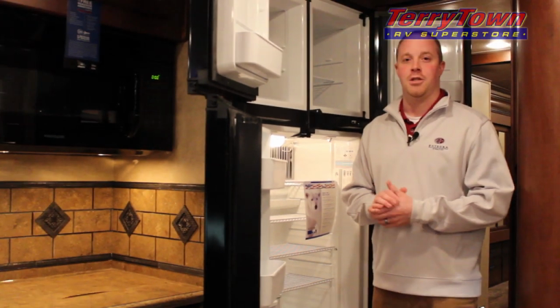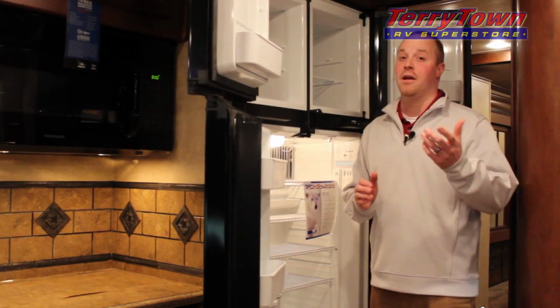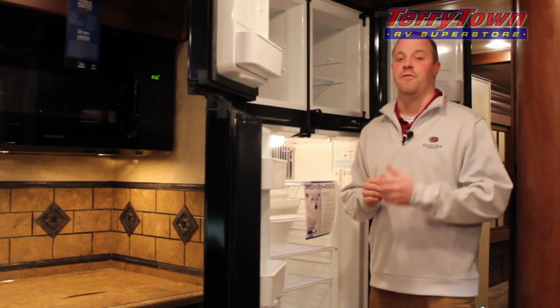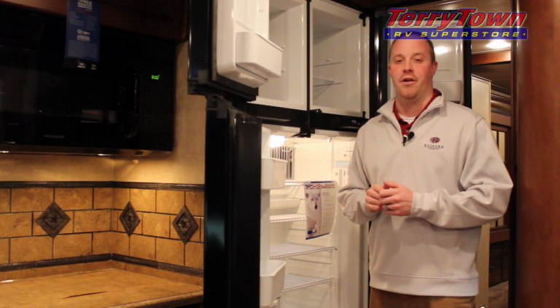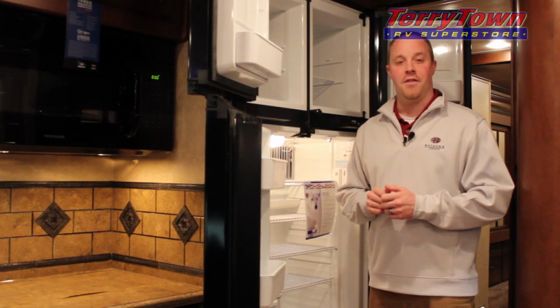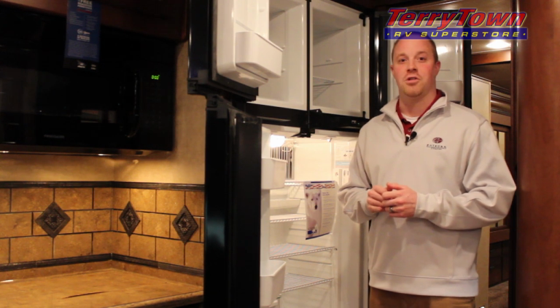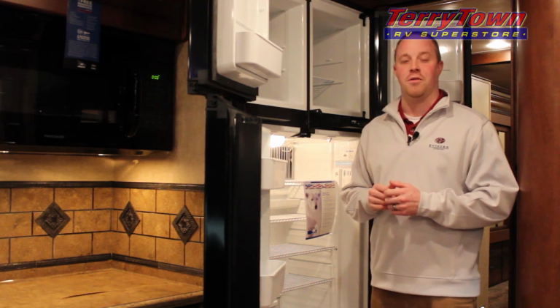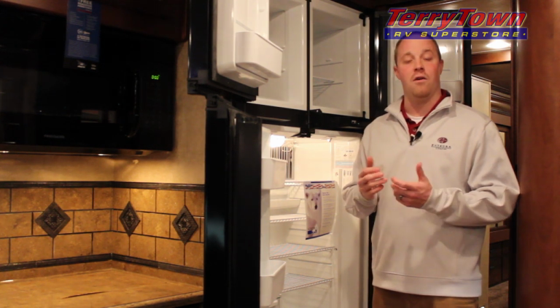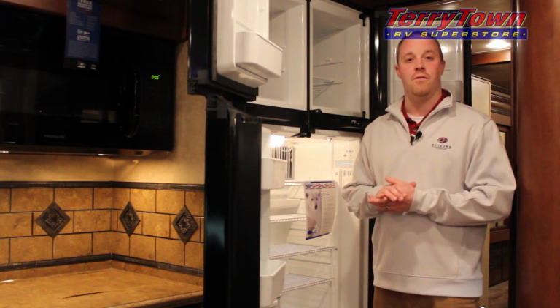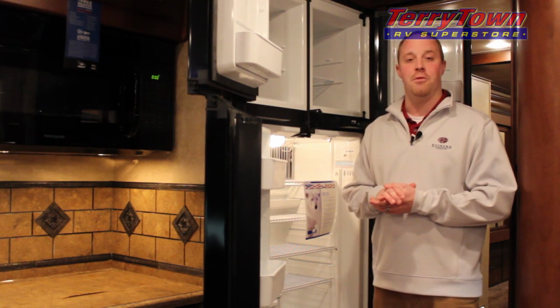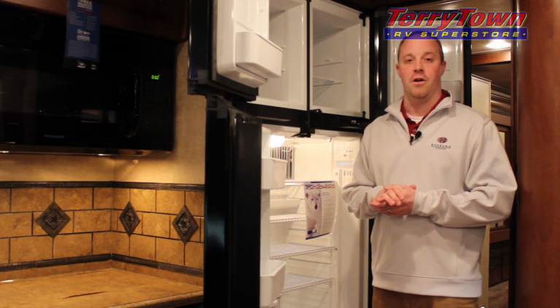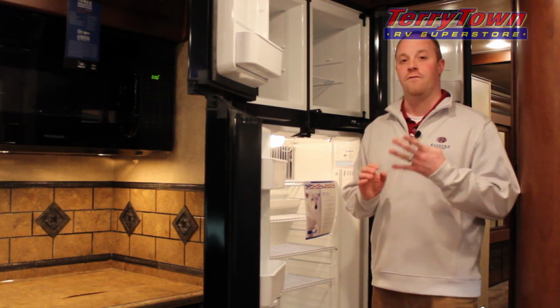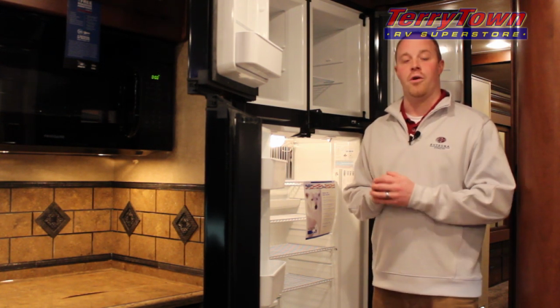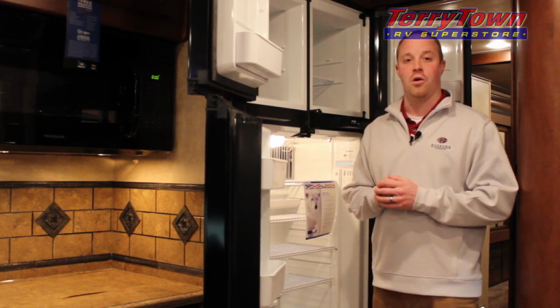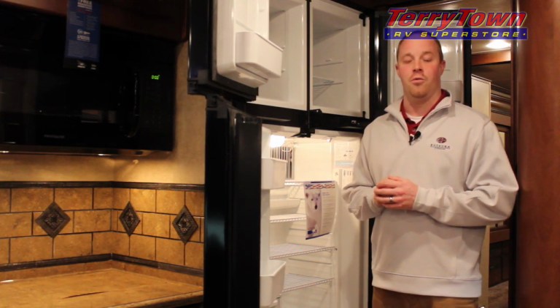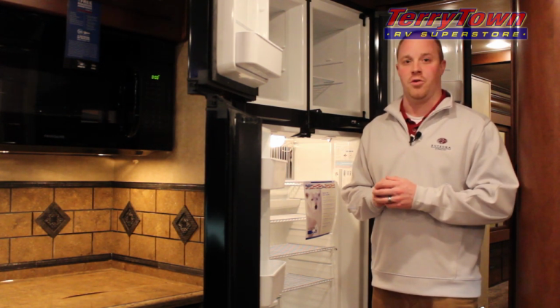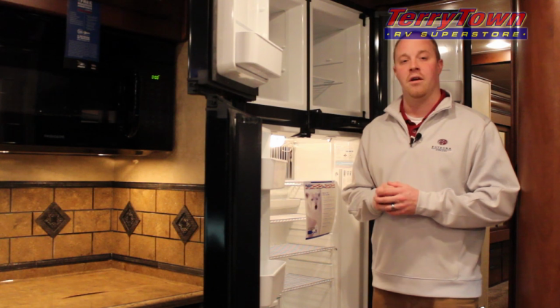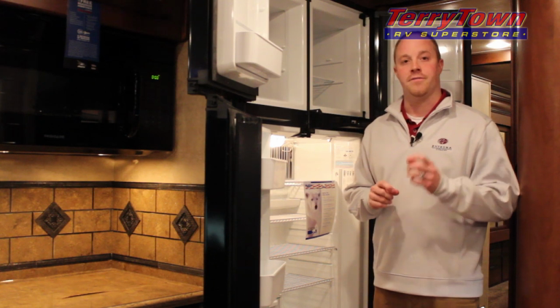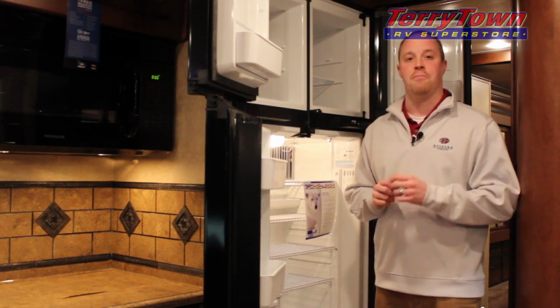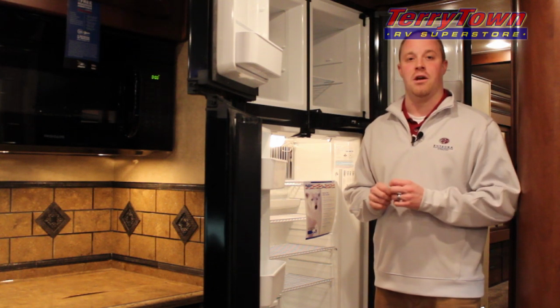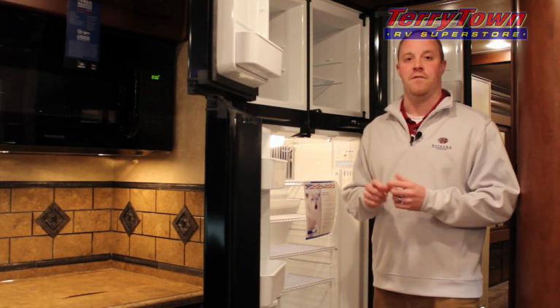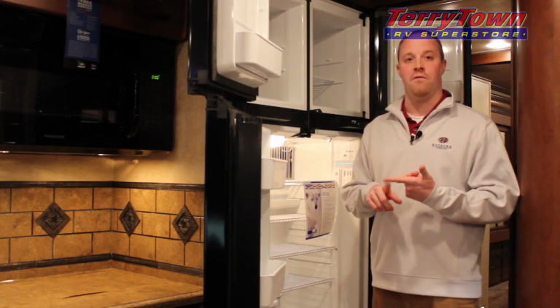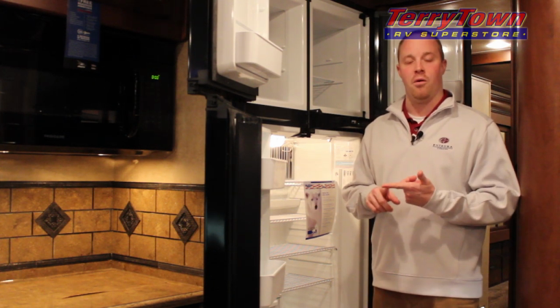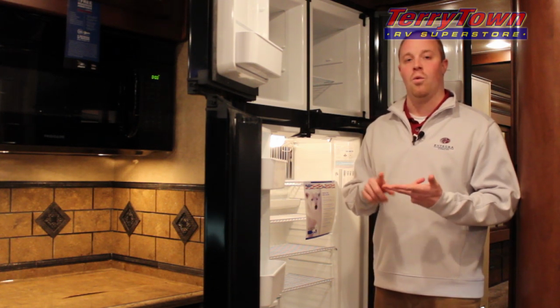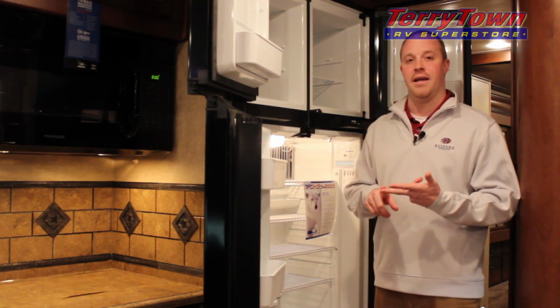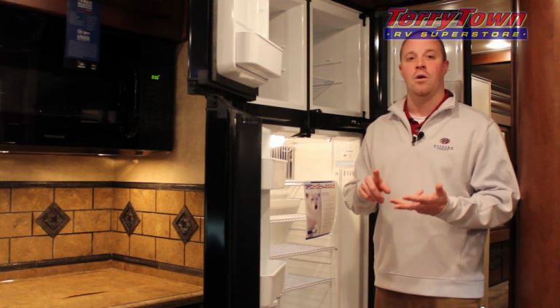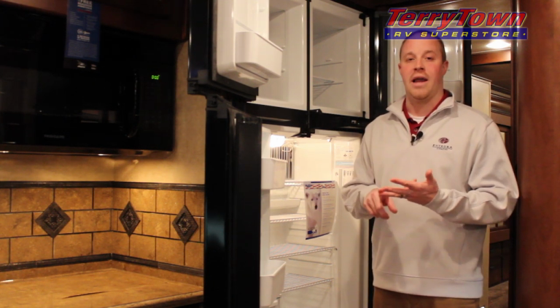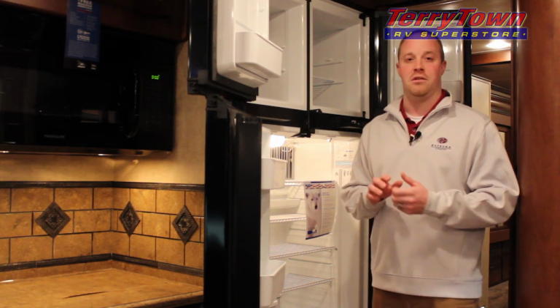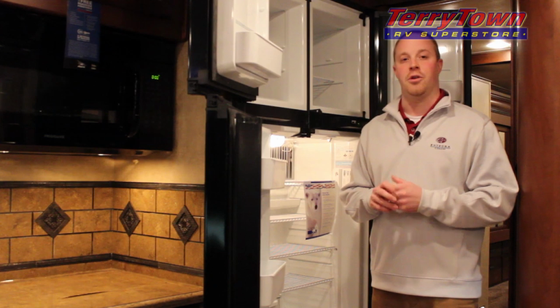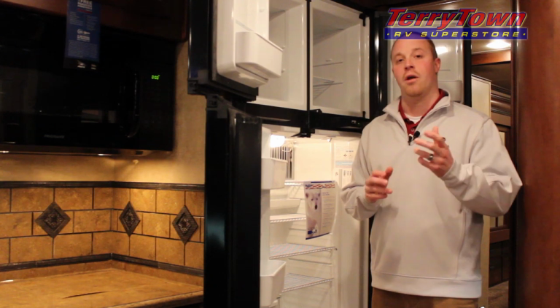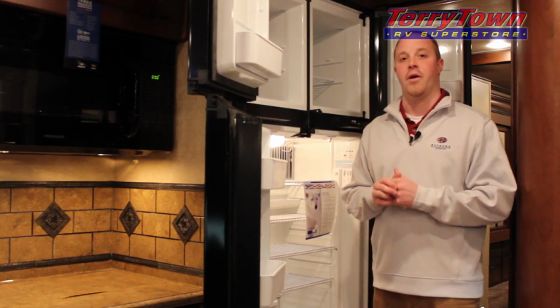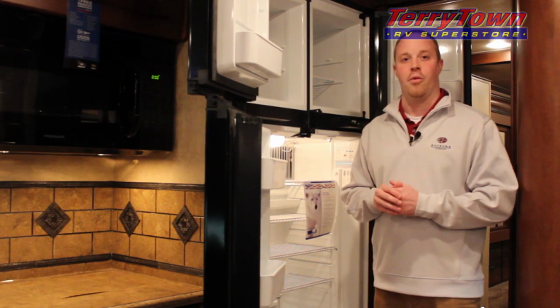This coach comes with a 12 cubic foot four-door Norcold refrigerator. This fridge operates off of 12 volt power, 110 volt, or gas, so you can run it while going down the road.